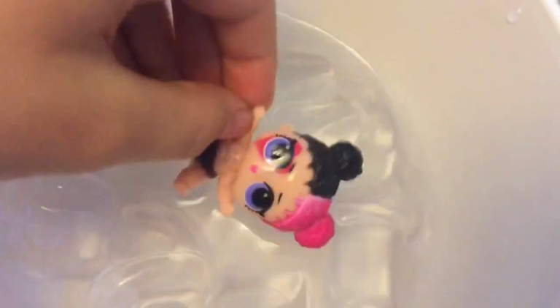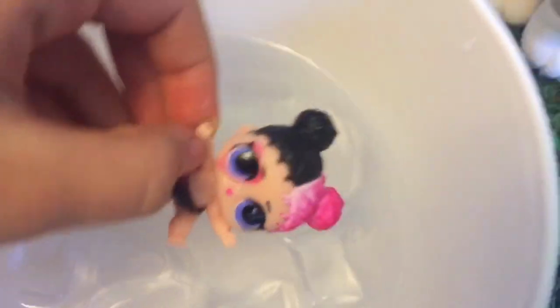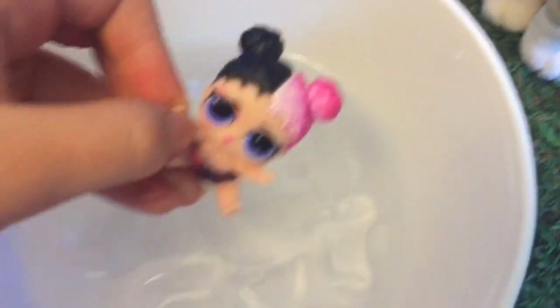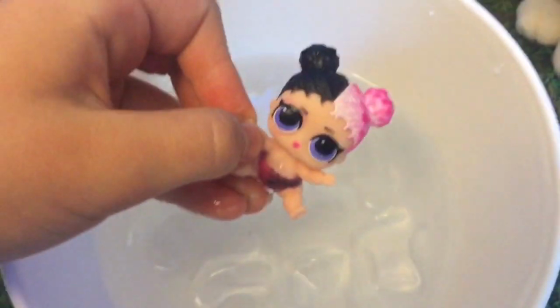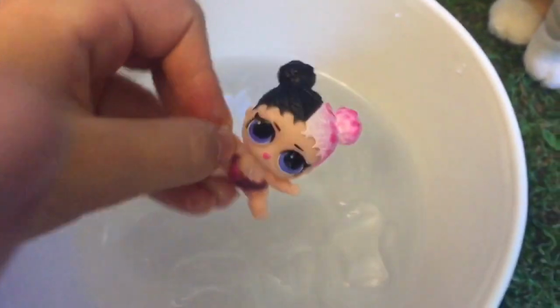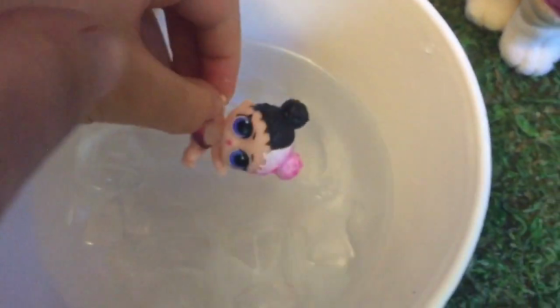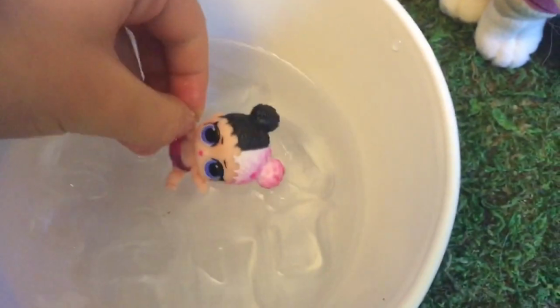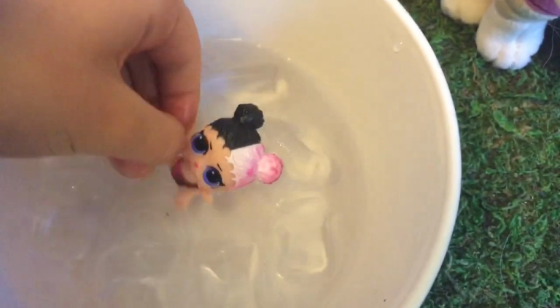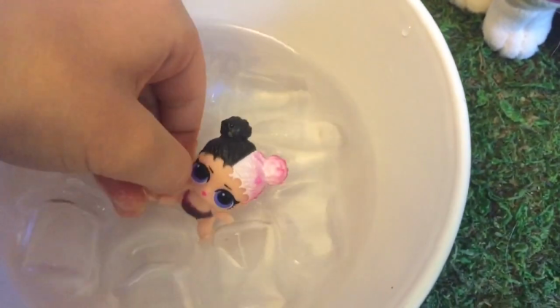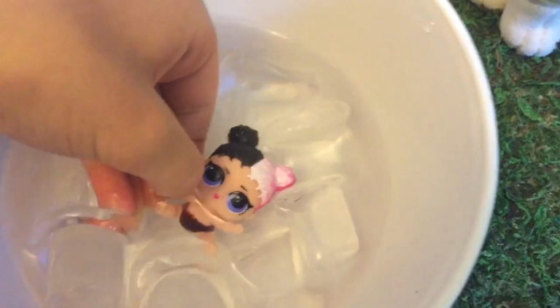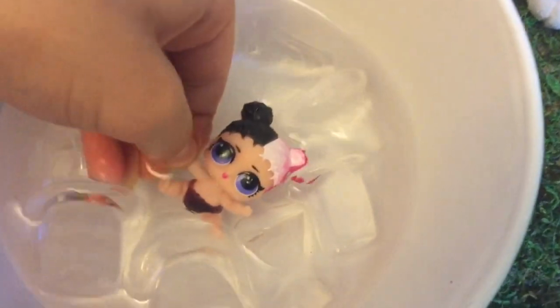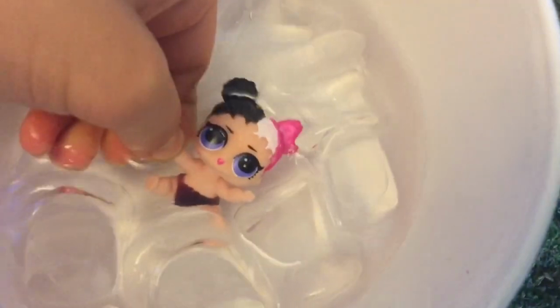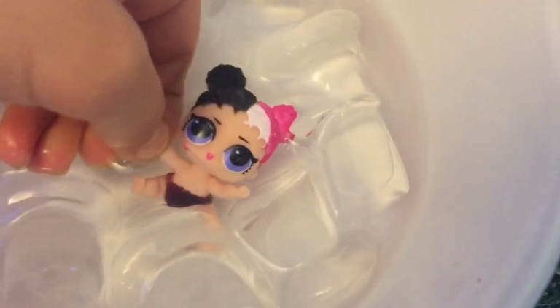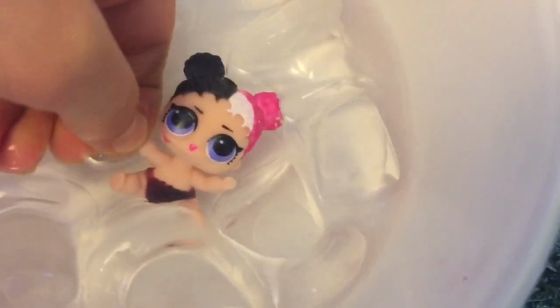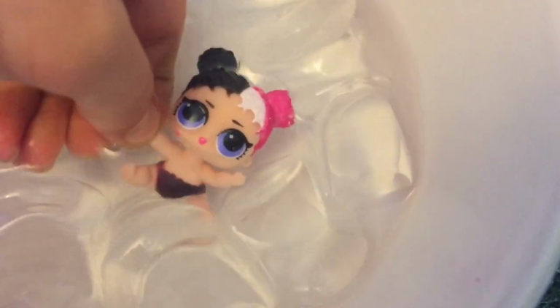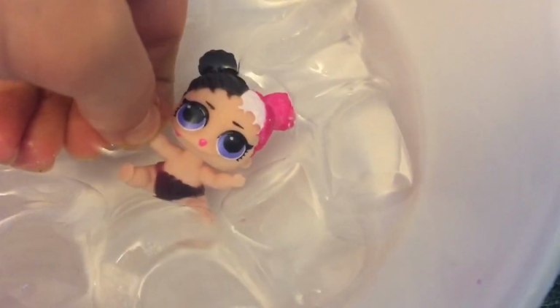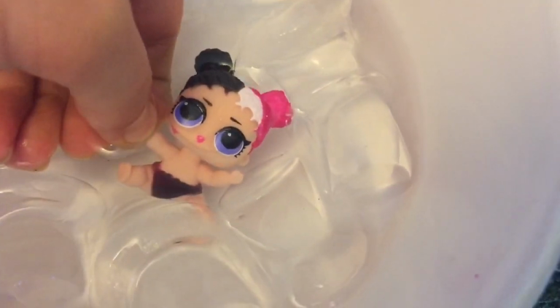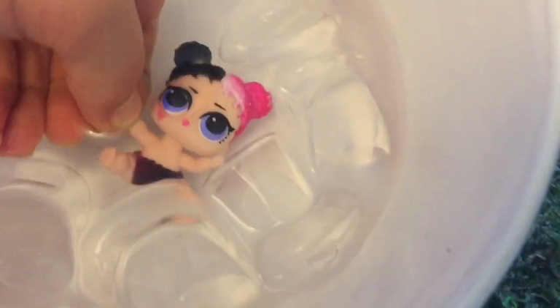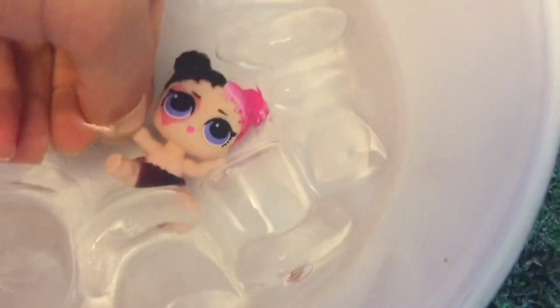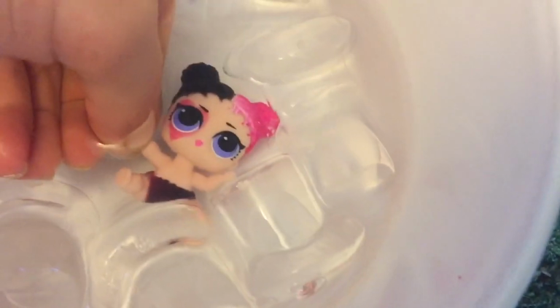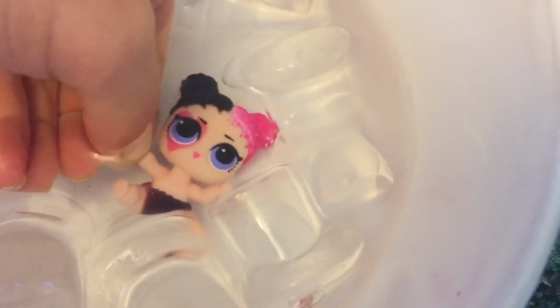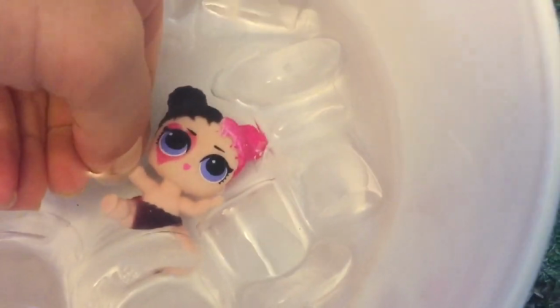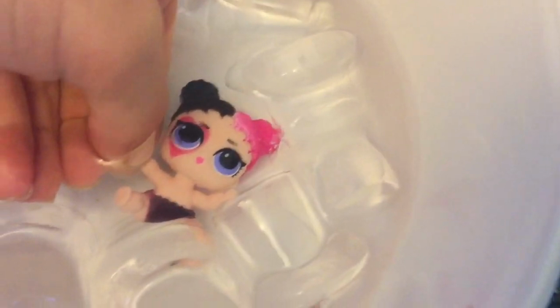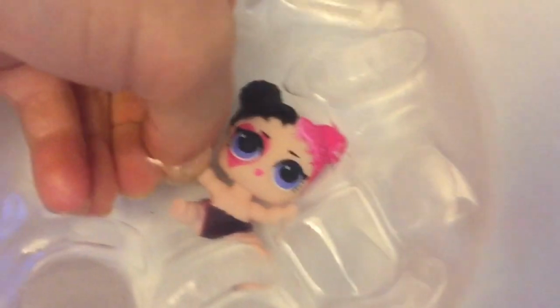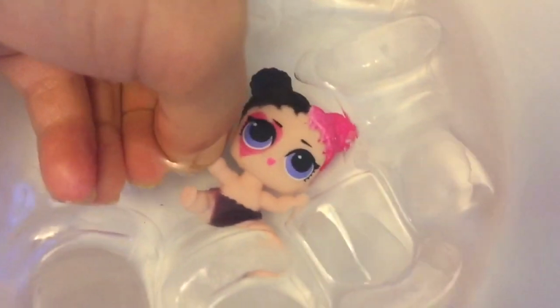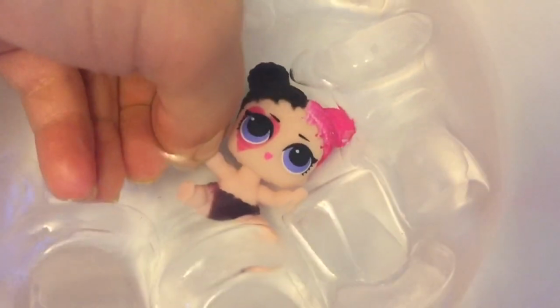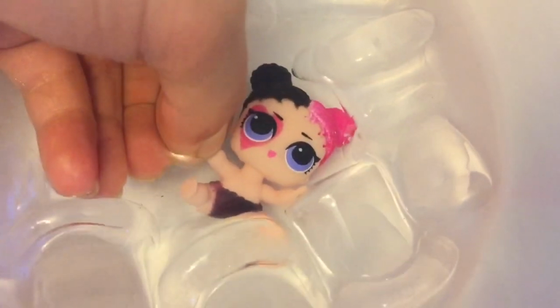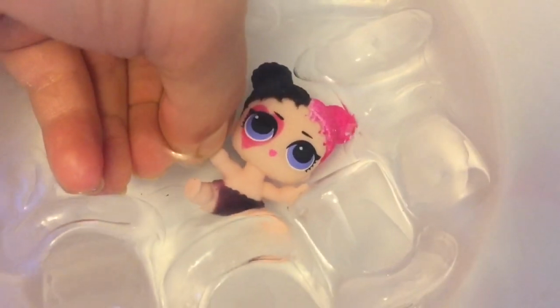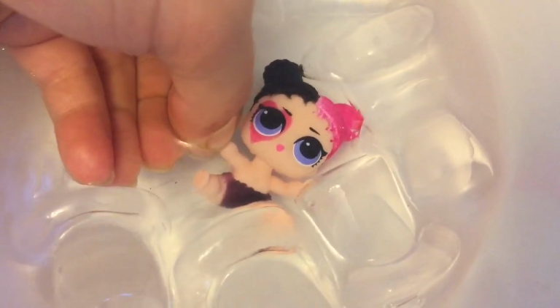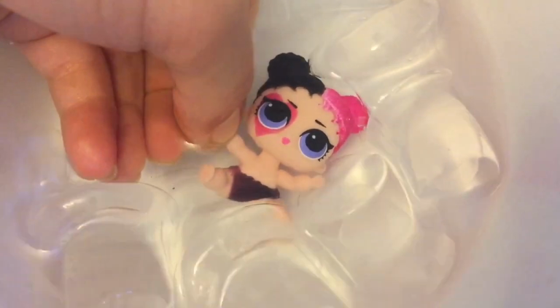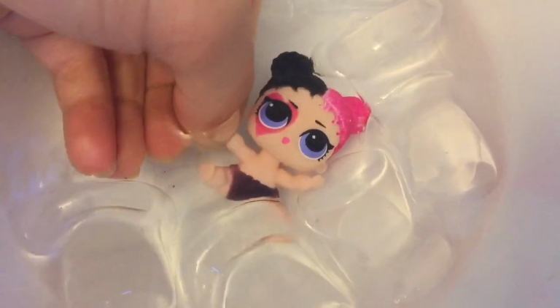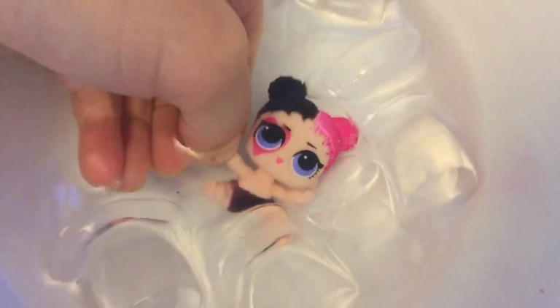She has a little pink heart around her eye. The white part of her hair turns pink. Her diaper turns black. And let's see the back of her diaper.